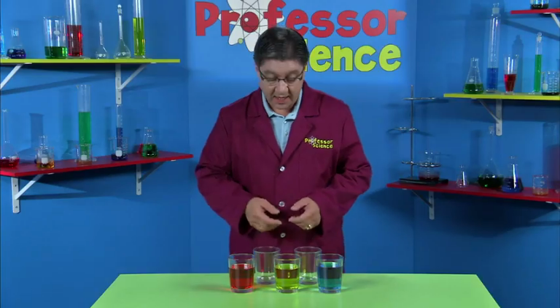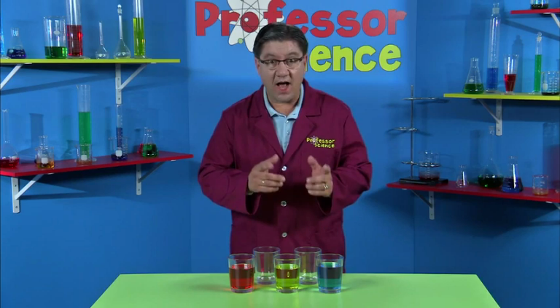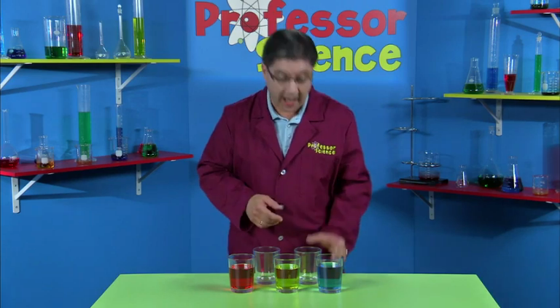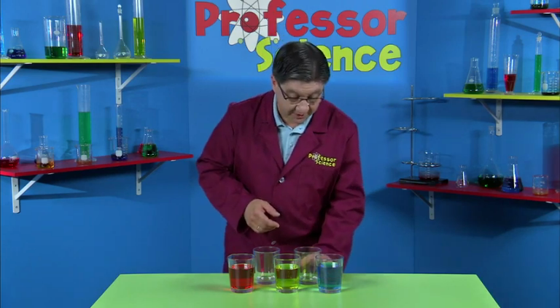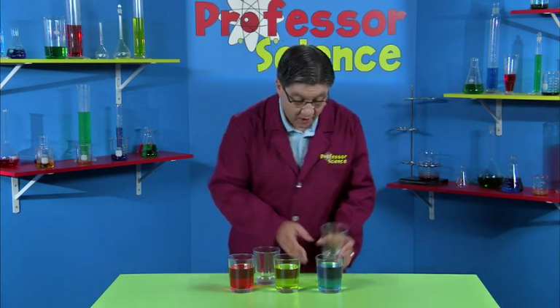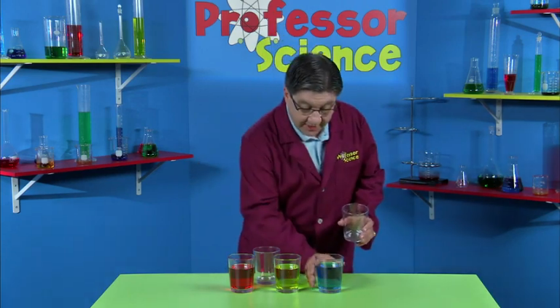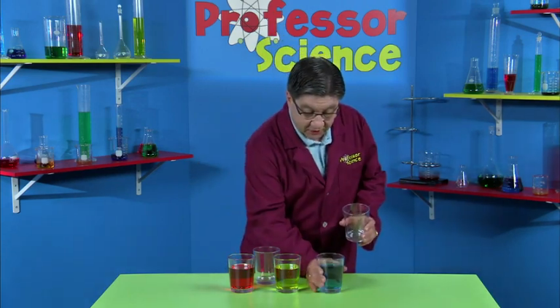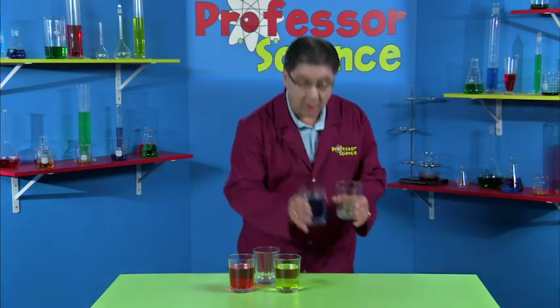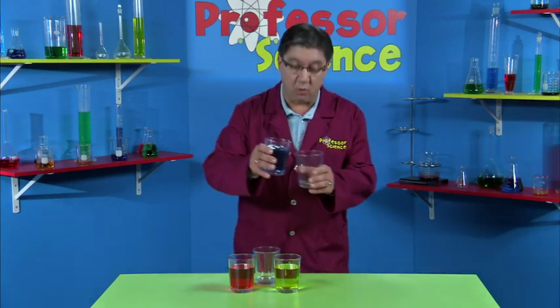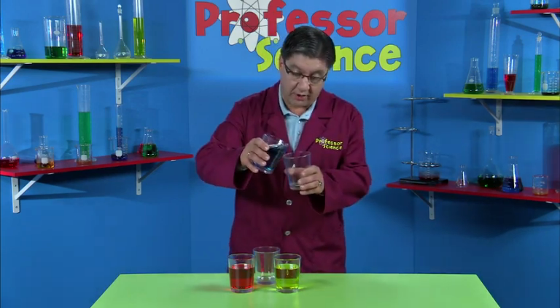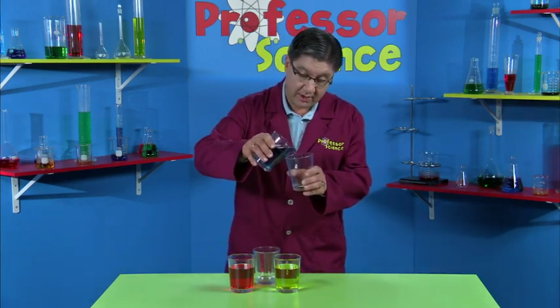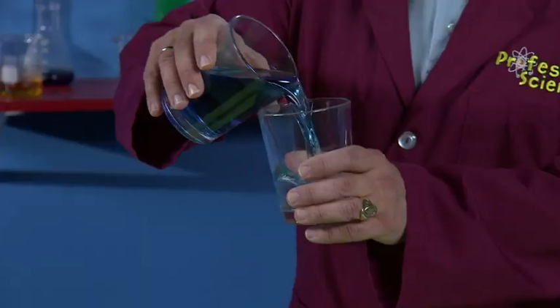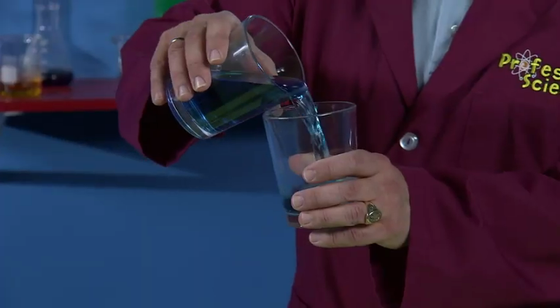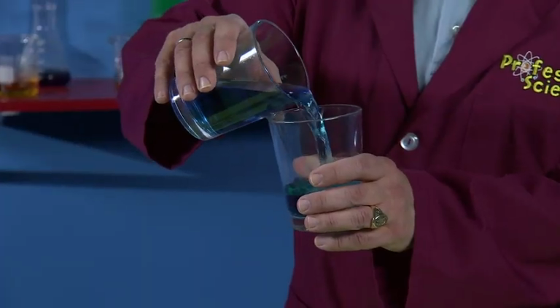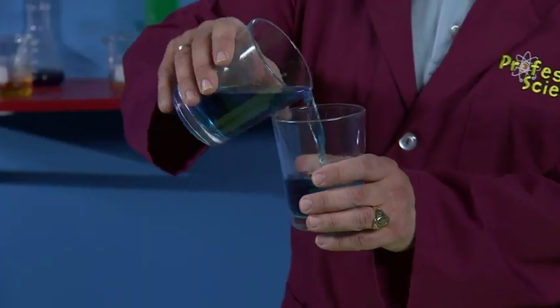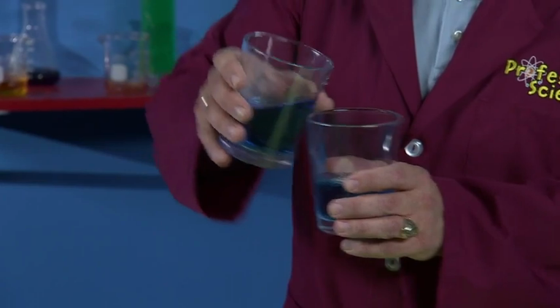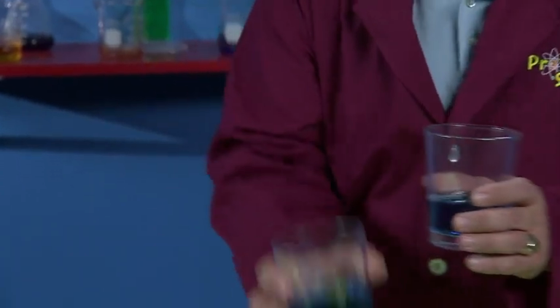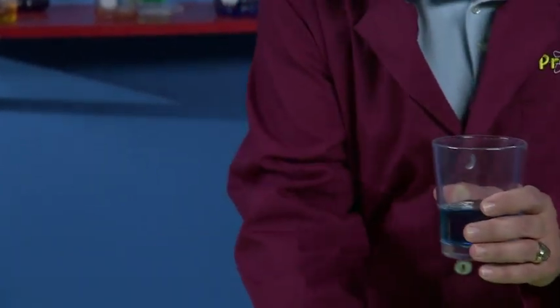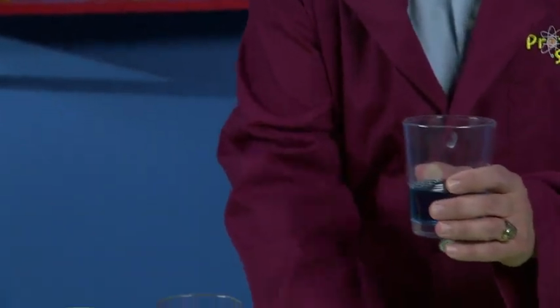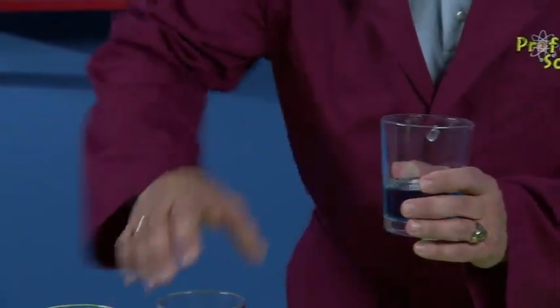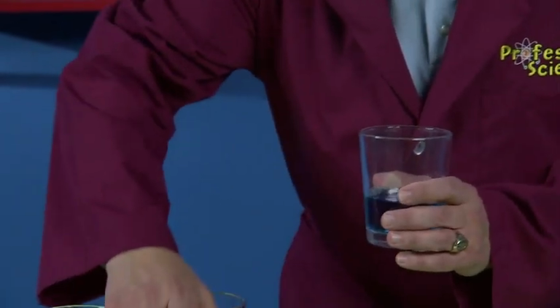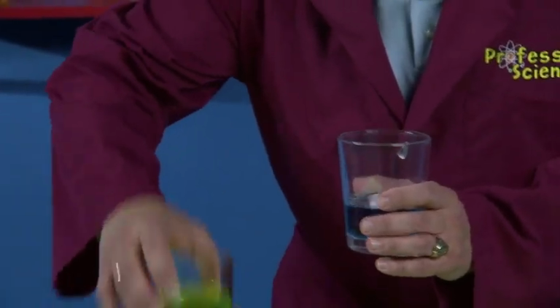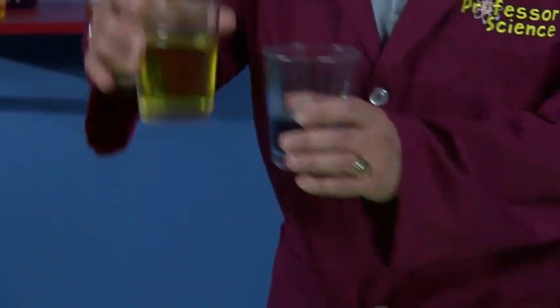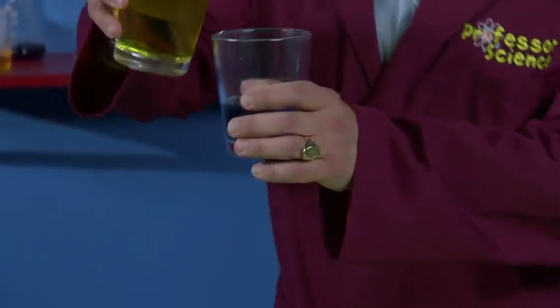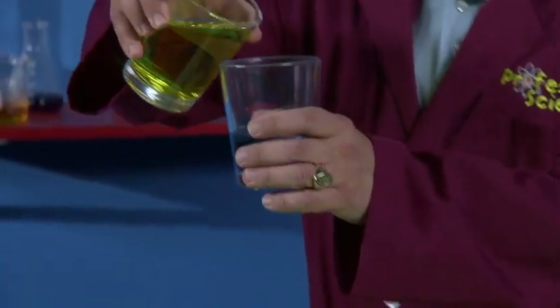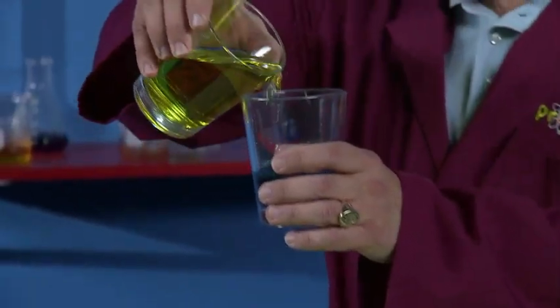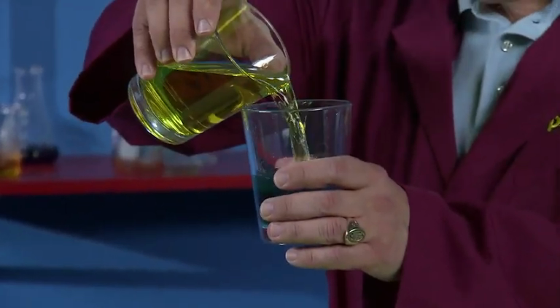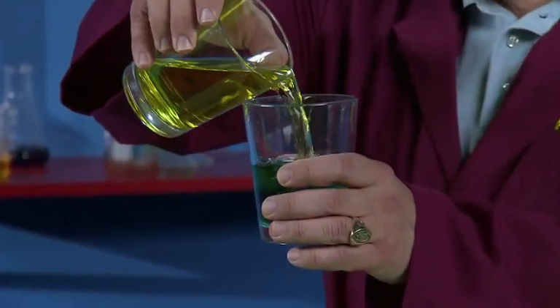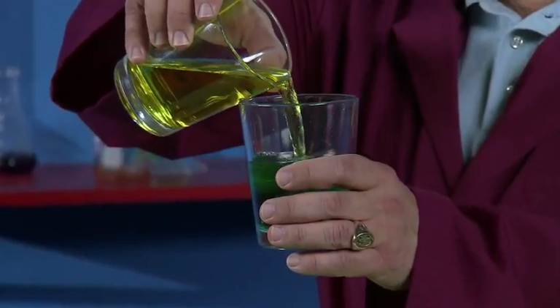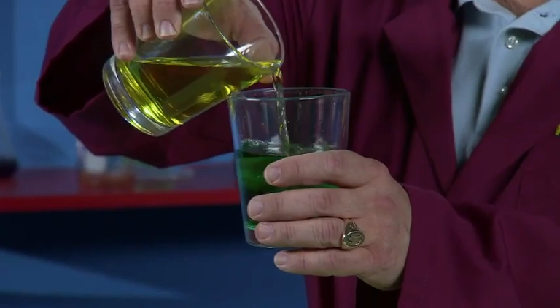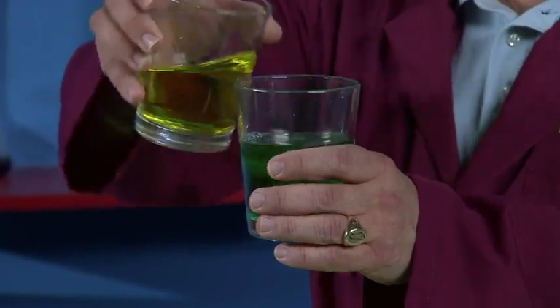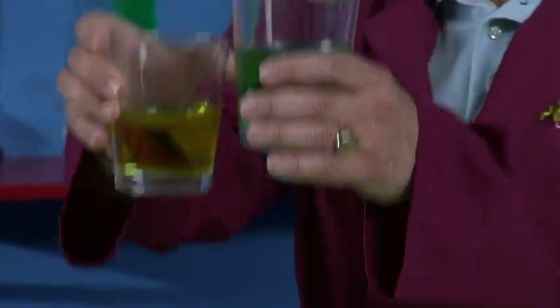Now watch what happens when I take some blue water and add to it some yellow water. We get green. Look at that.